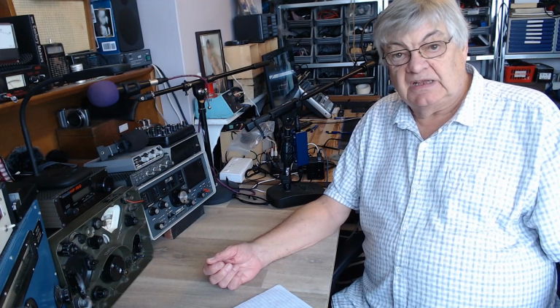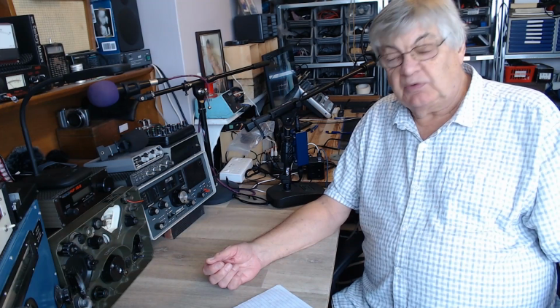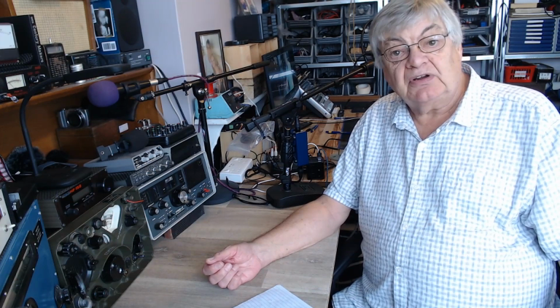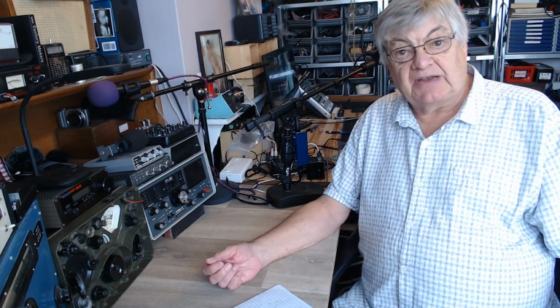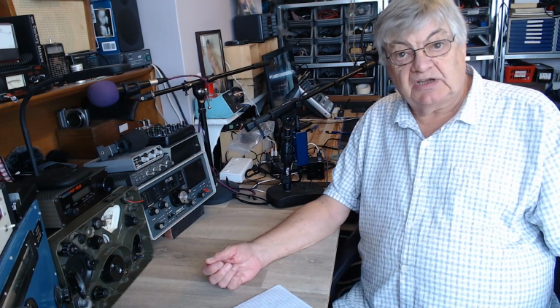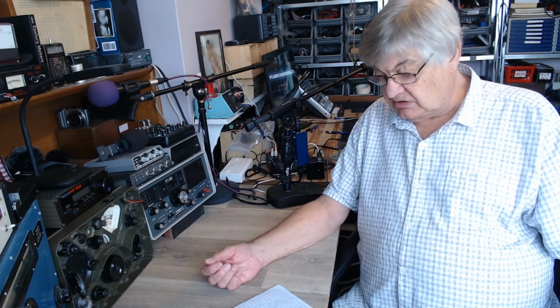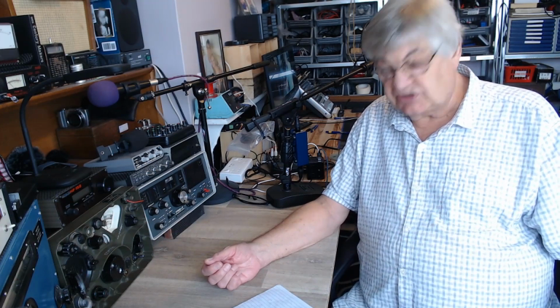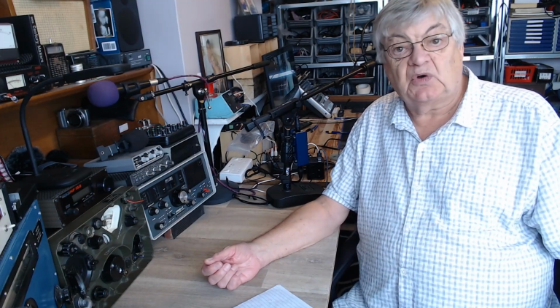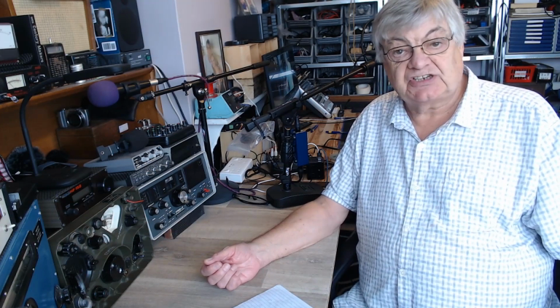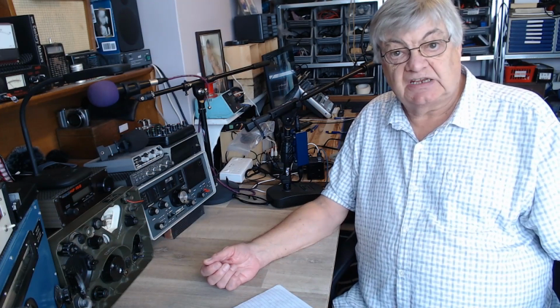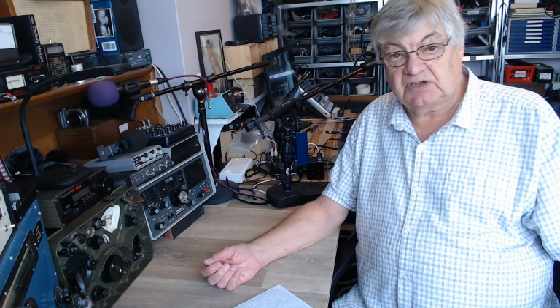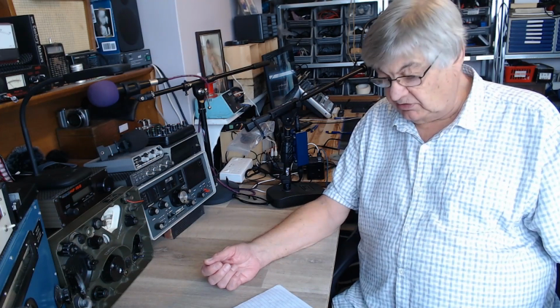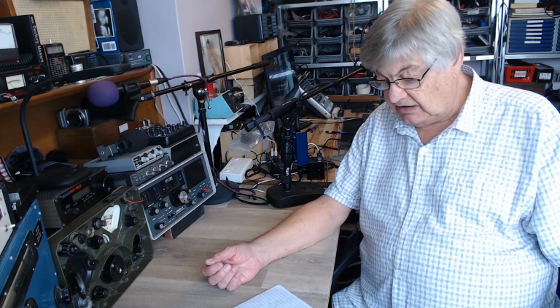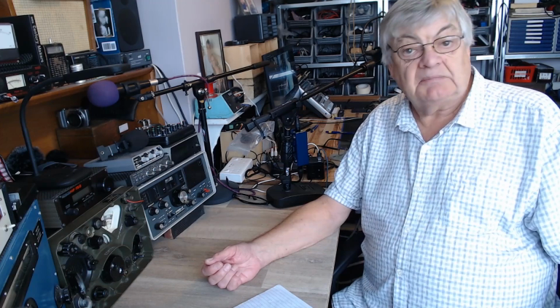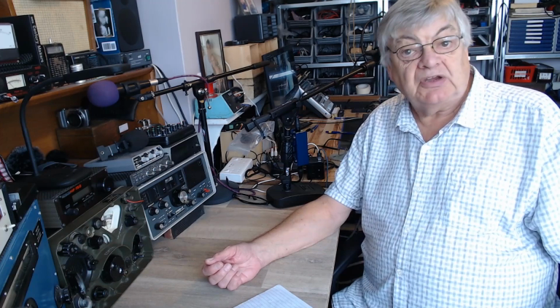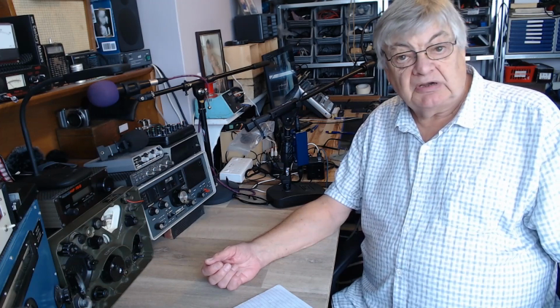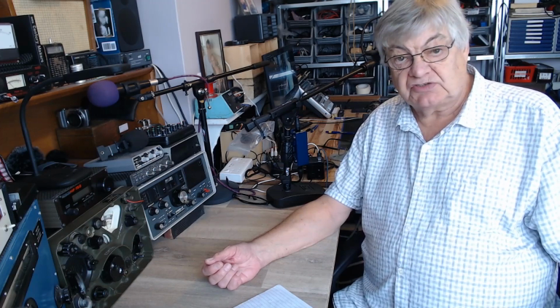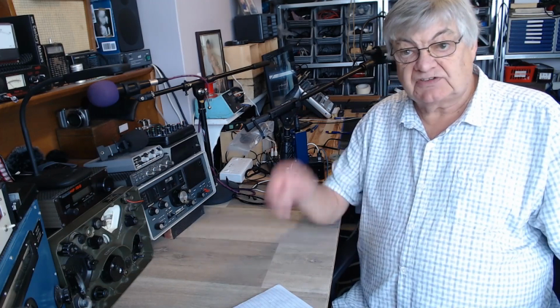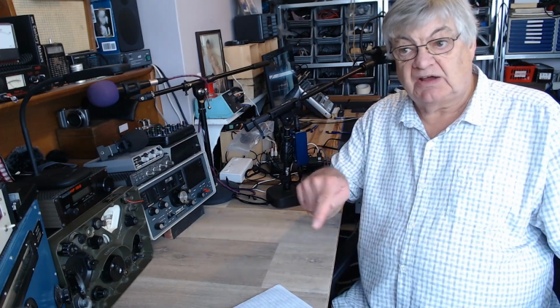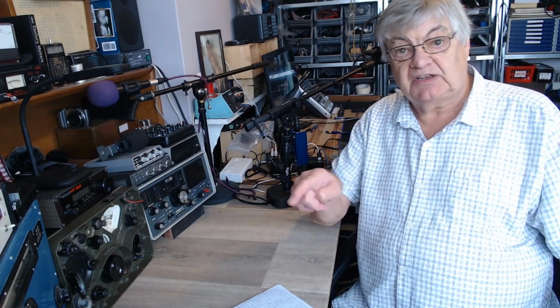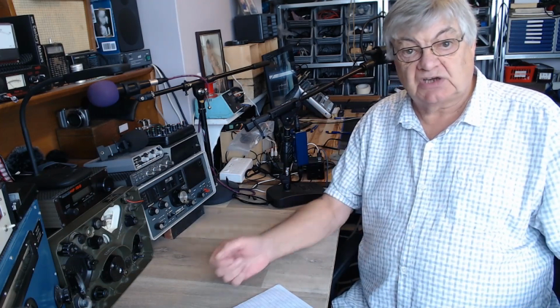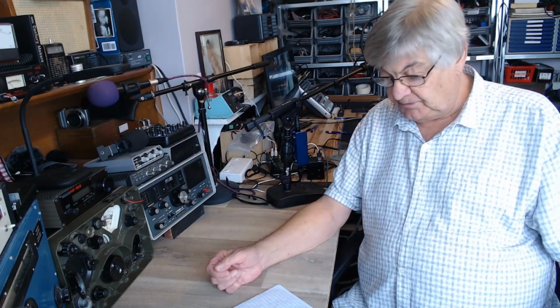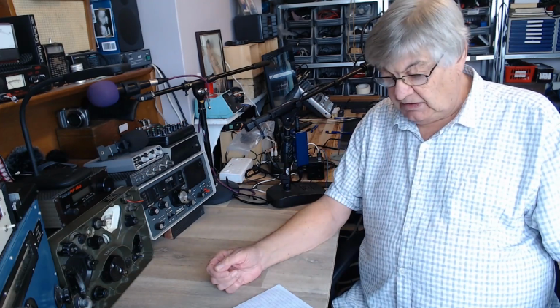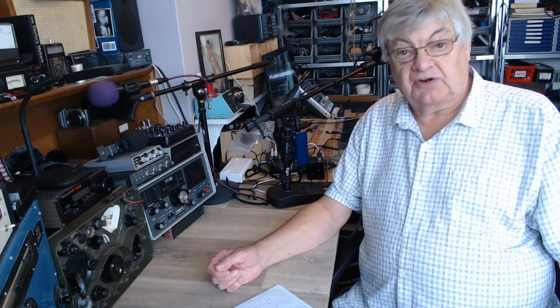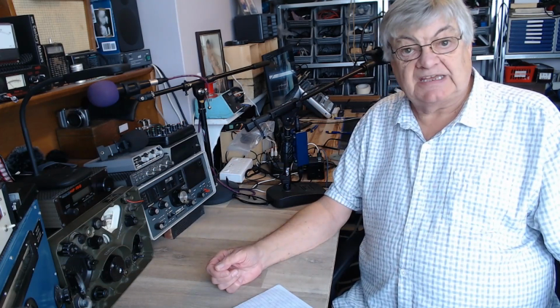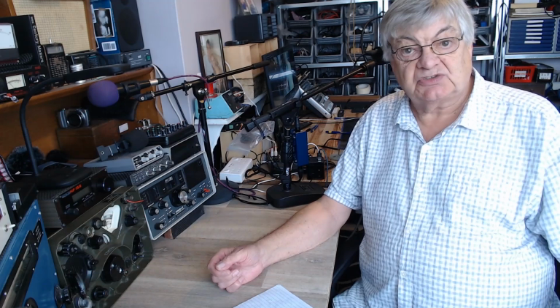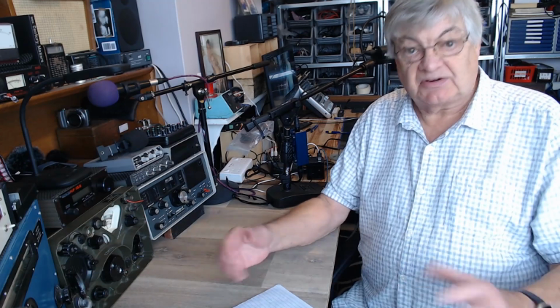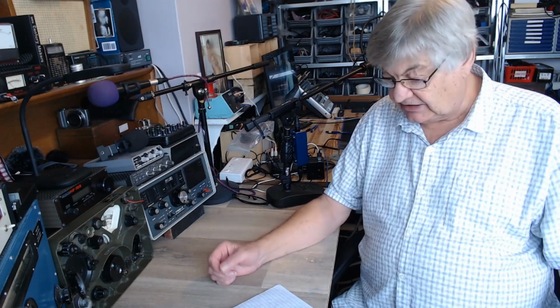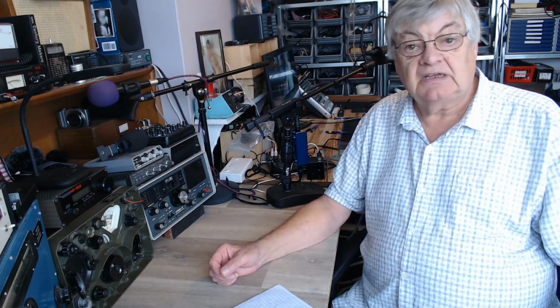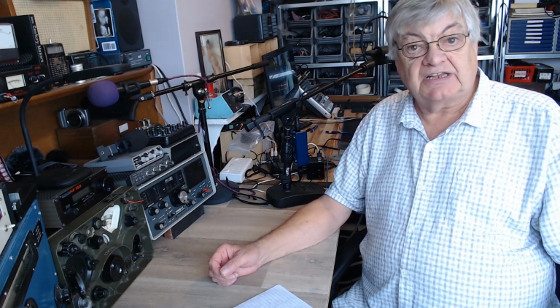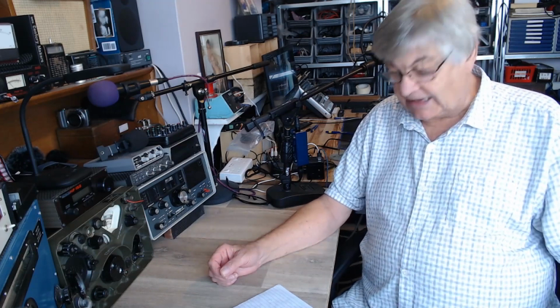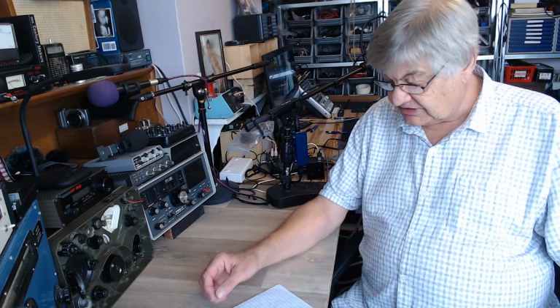If you want to have a look at the manual, go to g4nsj.co.uk, main menu, communications receivers, go down, you'll find the HRO, go to that page, and it's all about it, and the link to the manual is there.